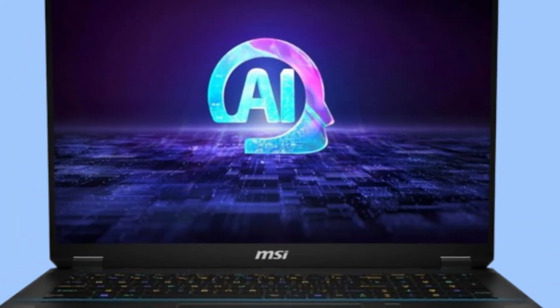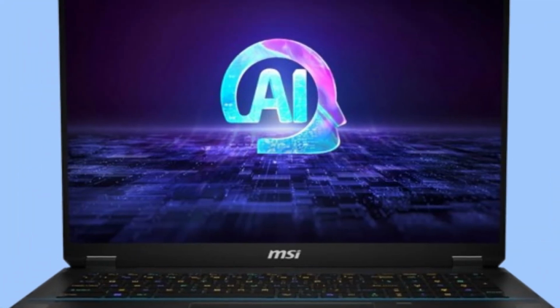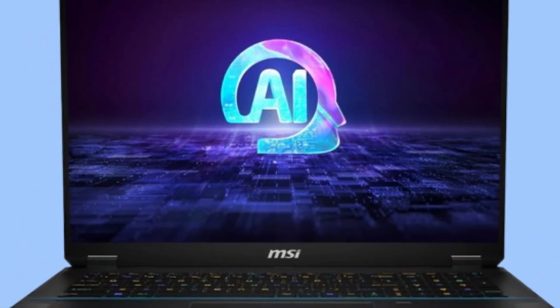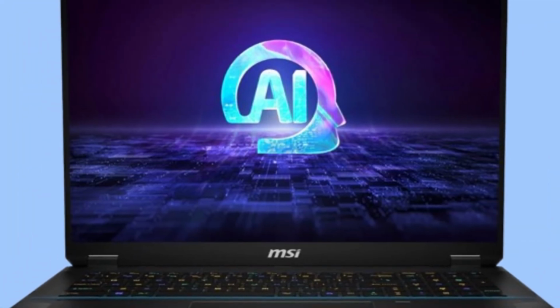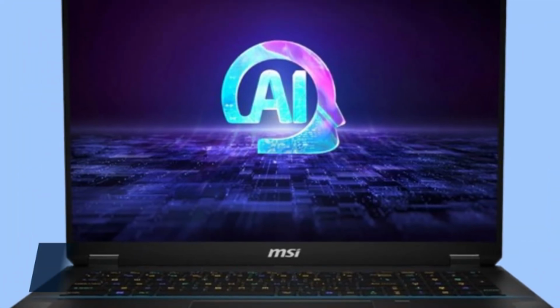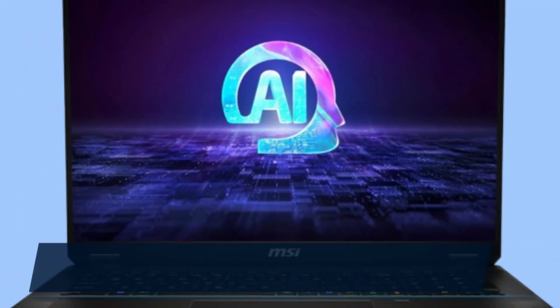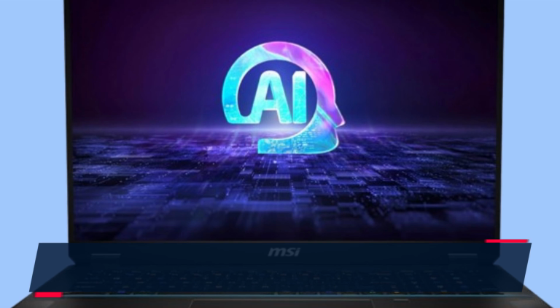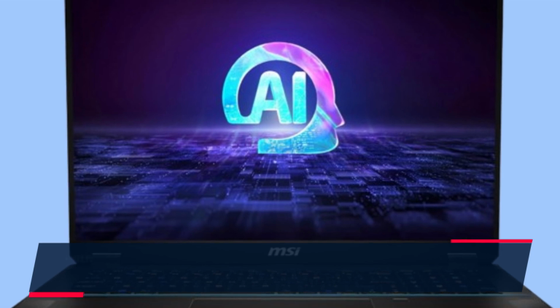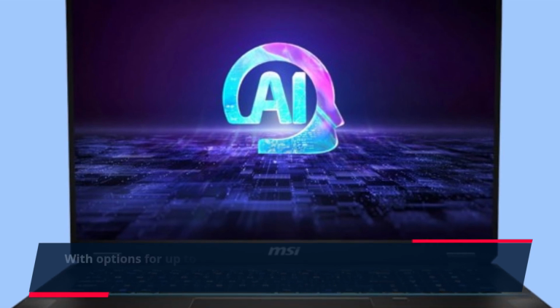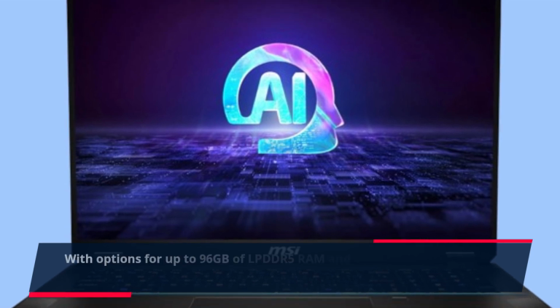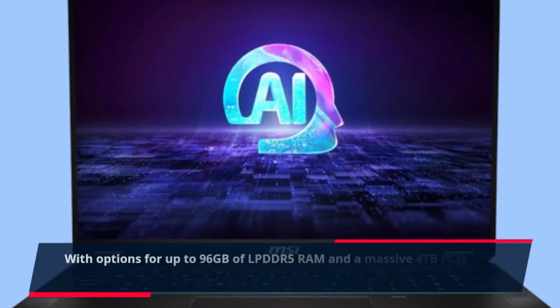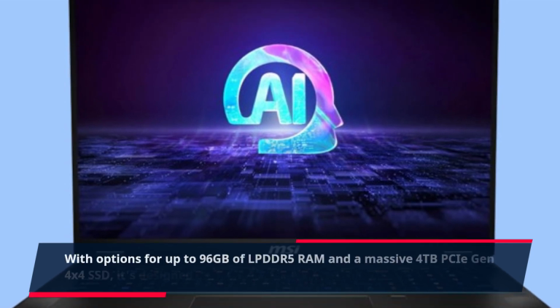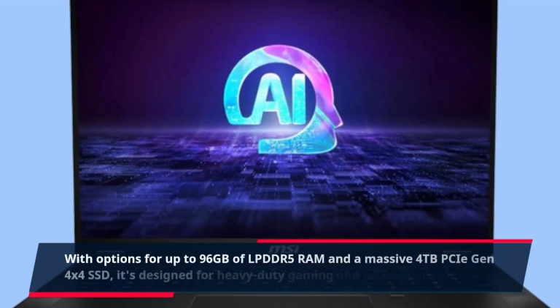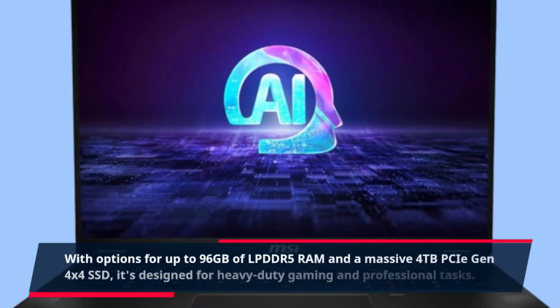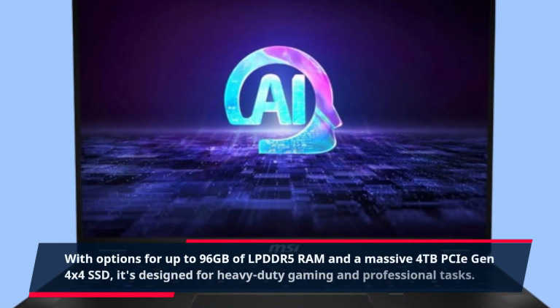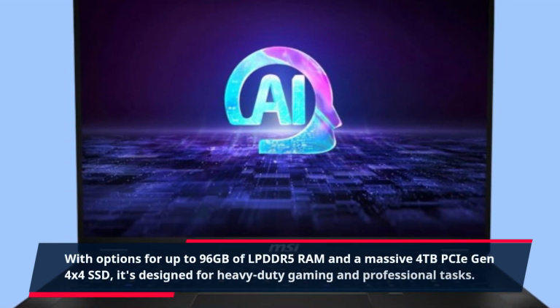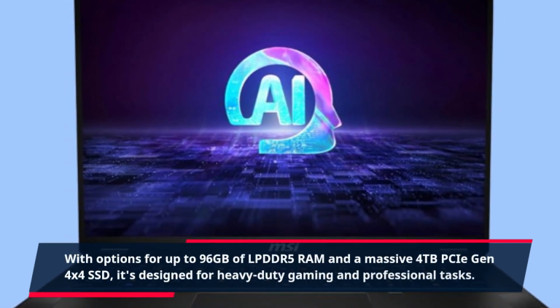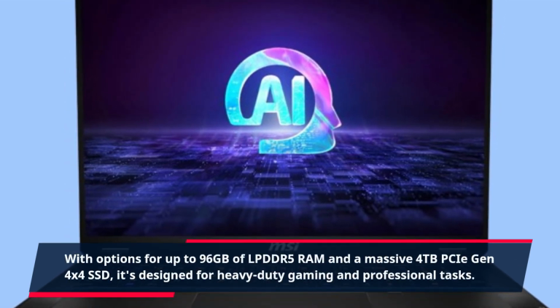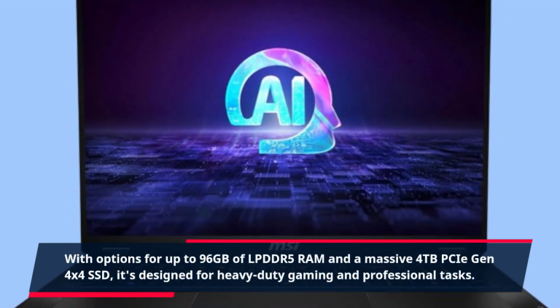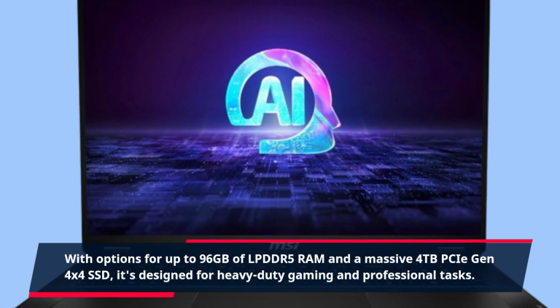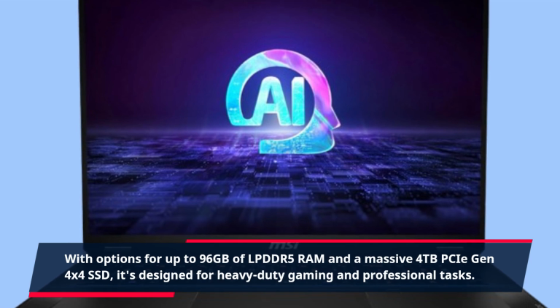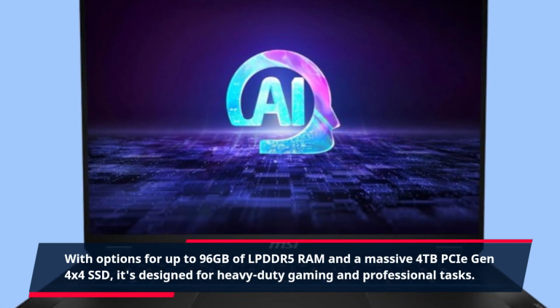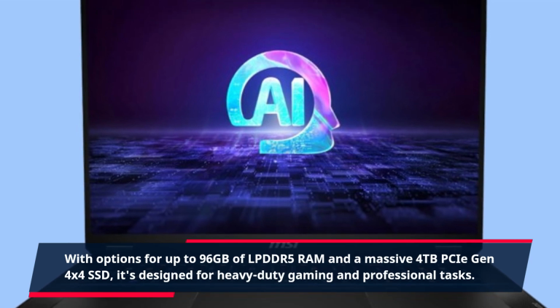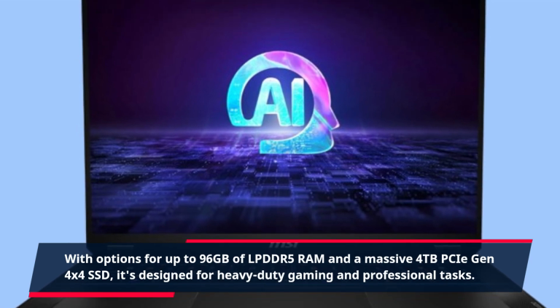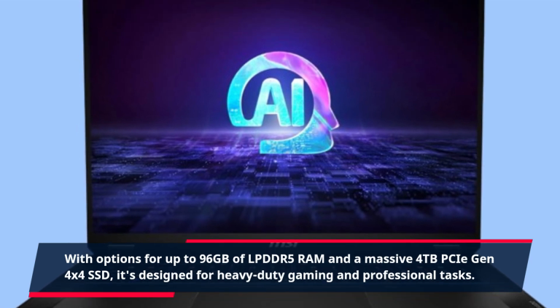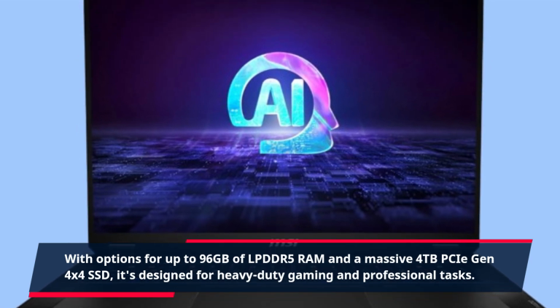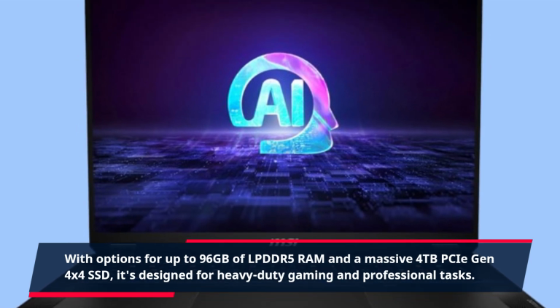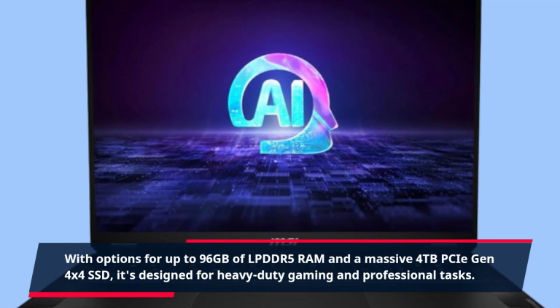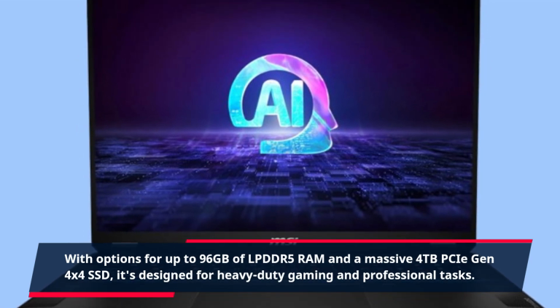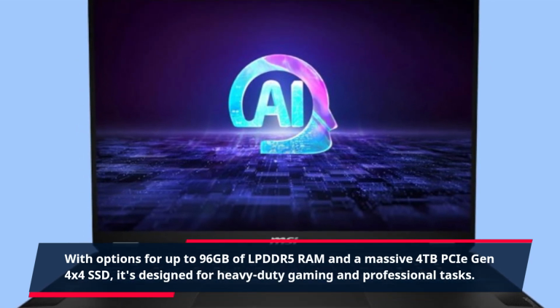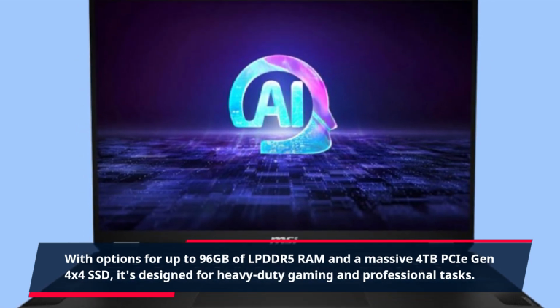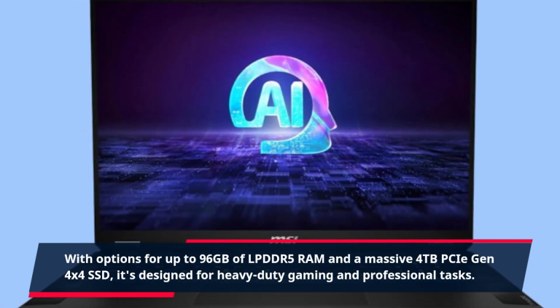With options for up to 96GB of LPDDR5 RAM and a massive 4TB PCIe Gen 4x4 SSD, it's designed for heavy-duty gaming and professional tasks.